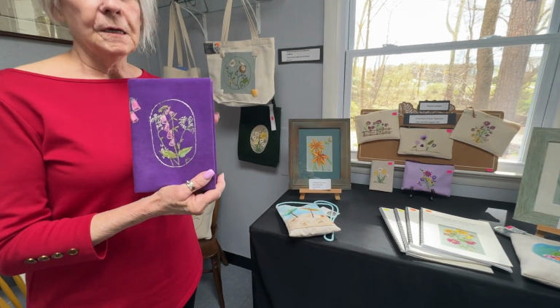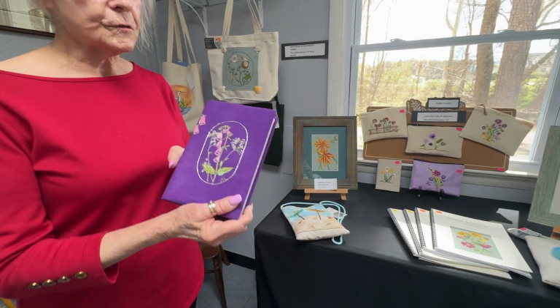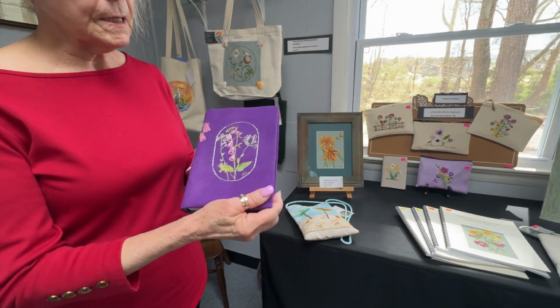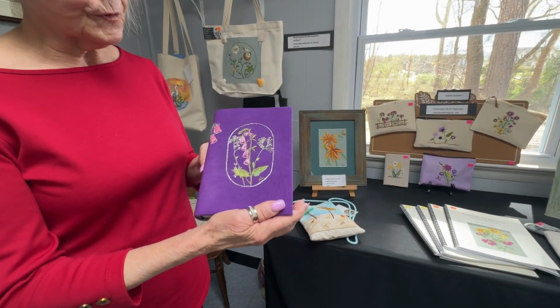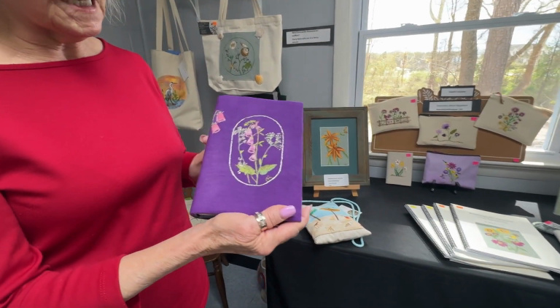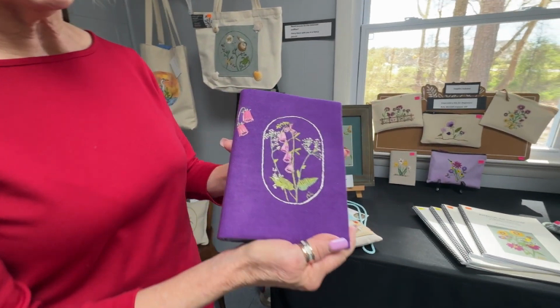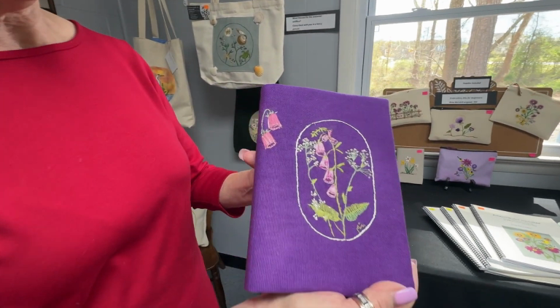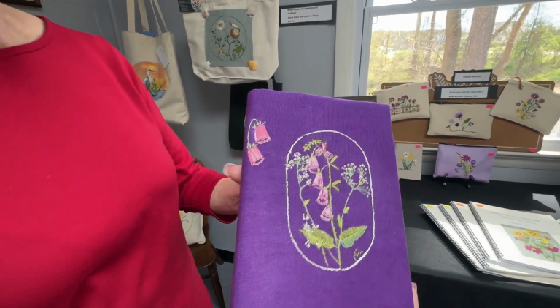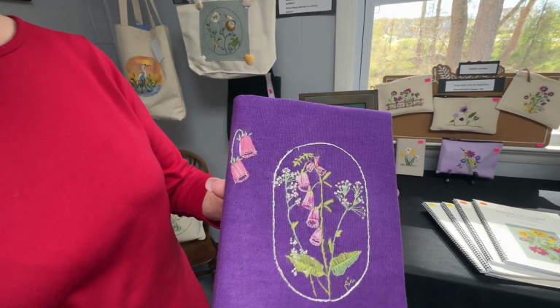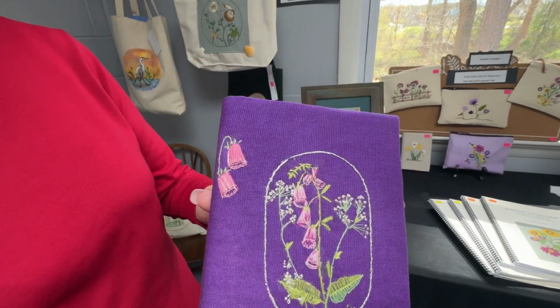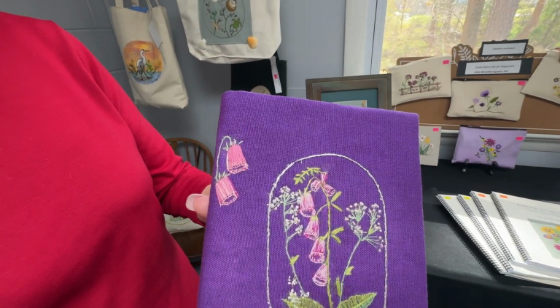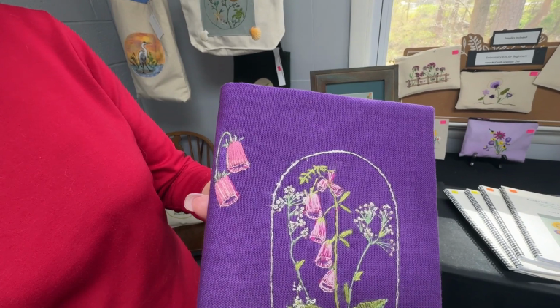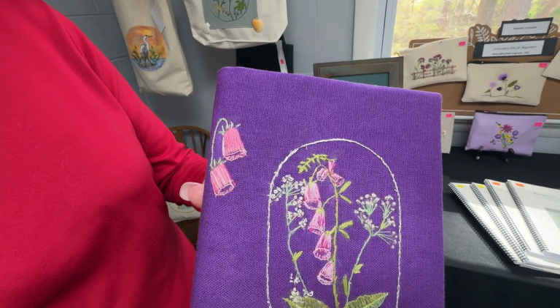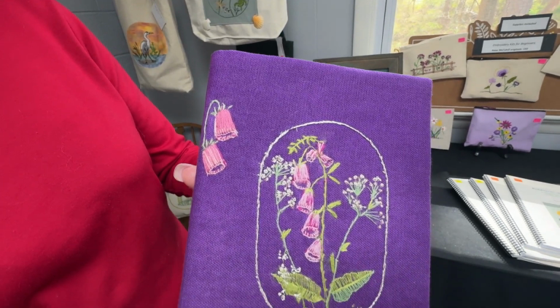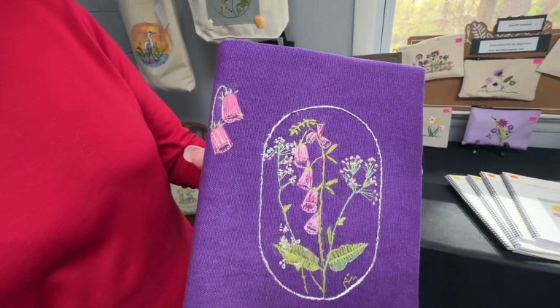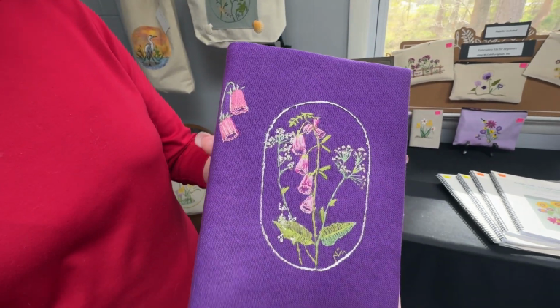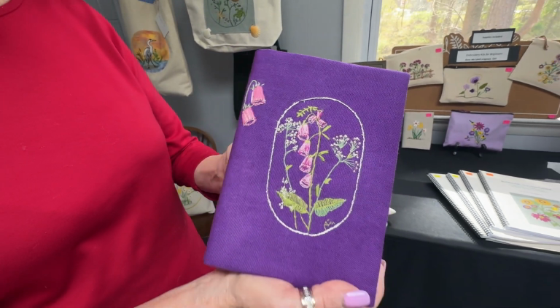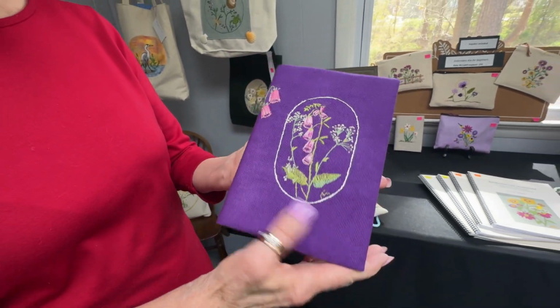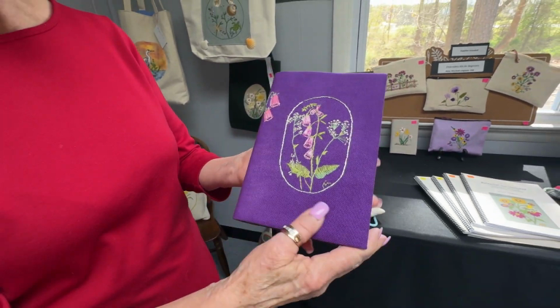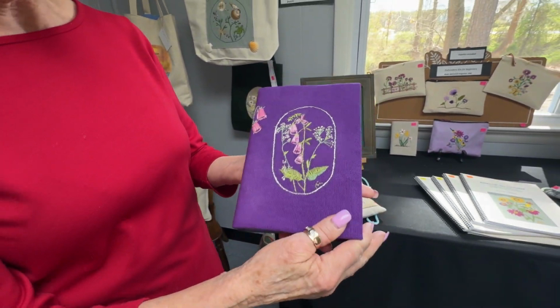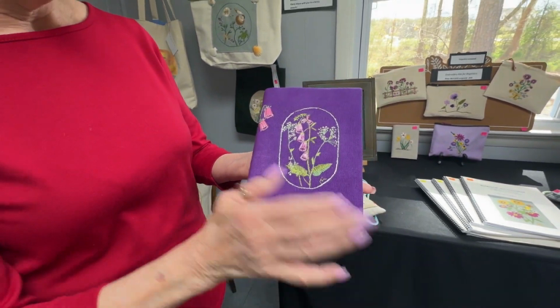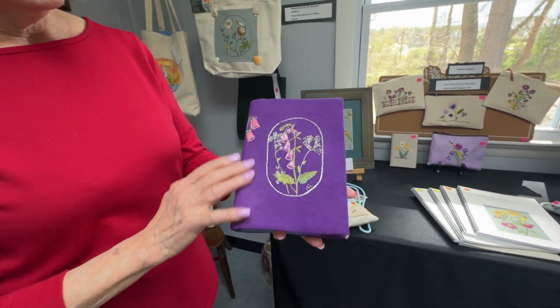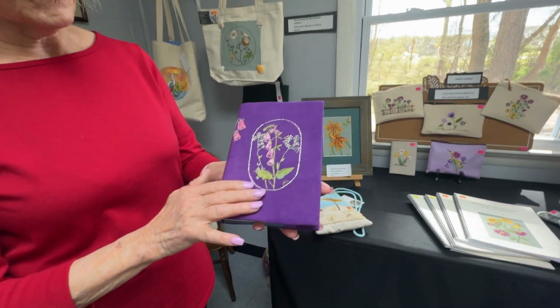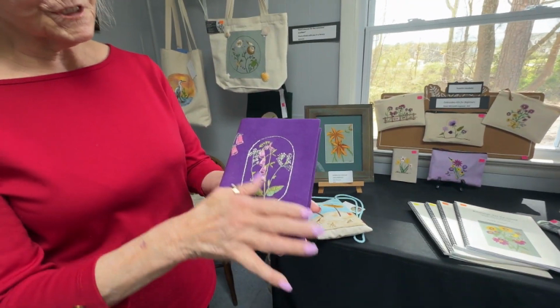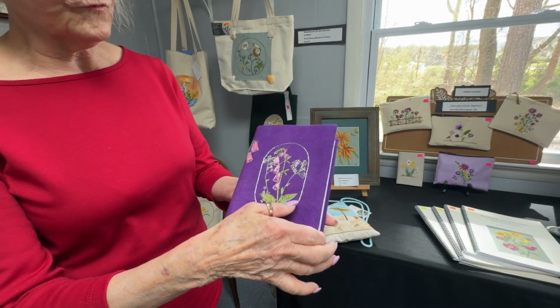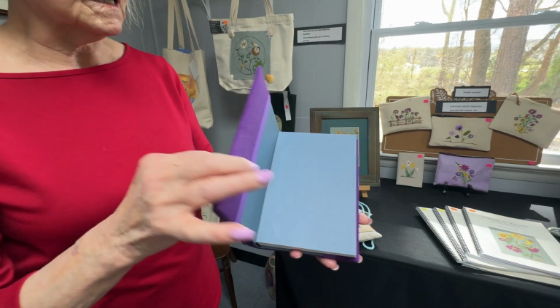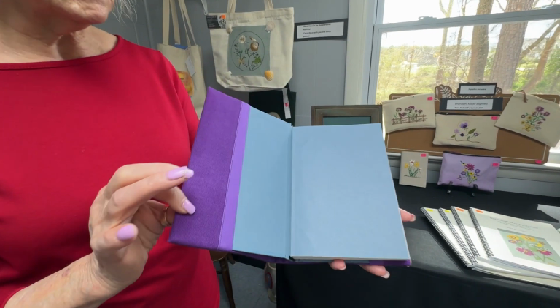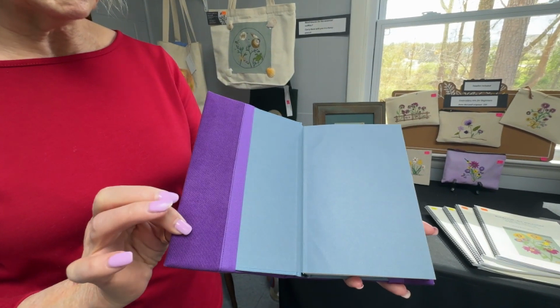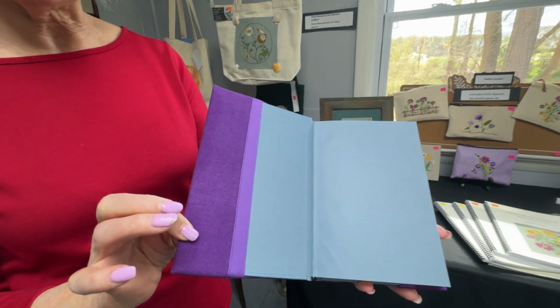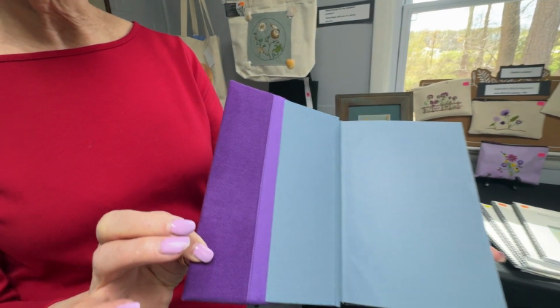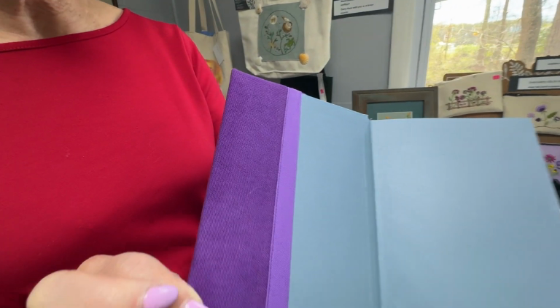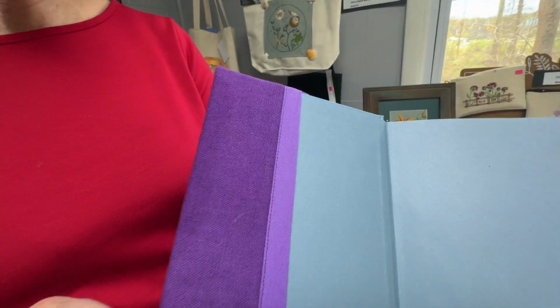She has really upped her game. Look at this embroidery — isn't that absolutely exquisite? And I love her hand-dyed colors. They're just beautiful, and just look at the inside. So beautifully finished.